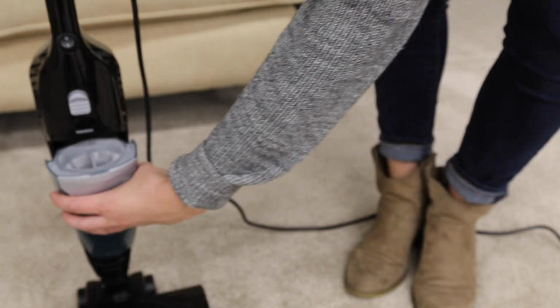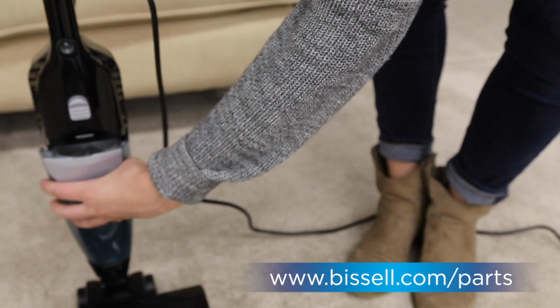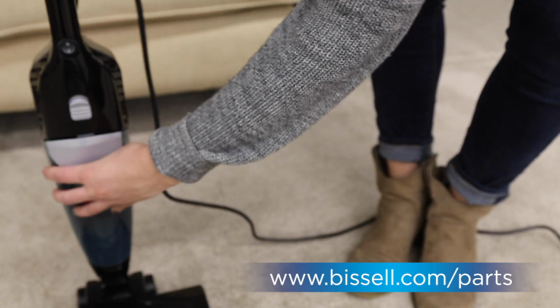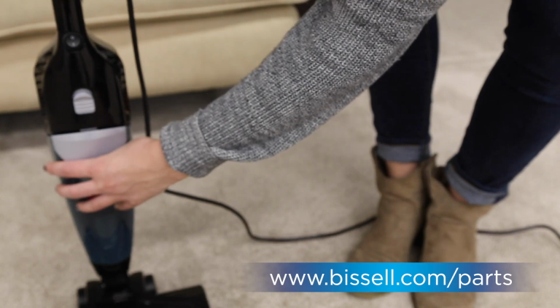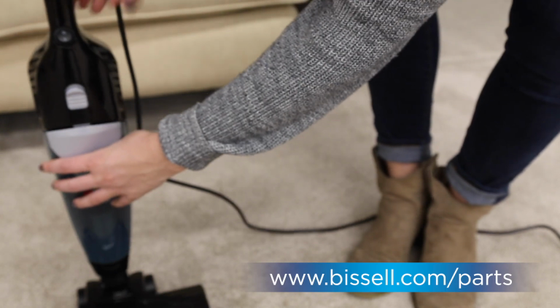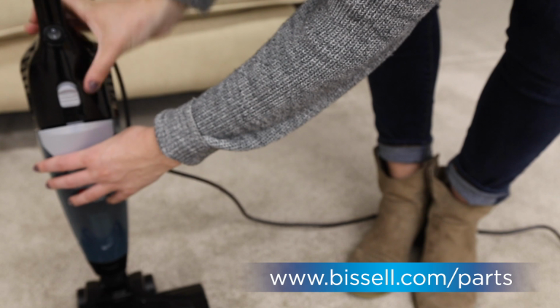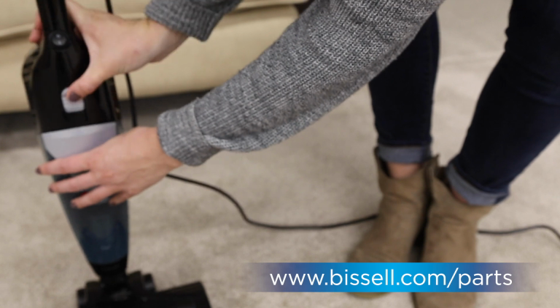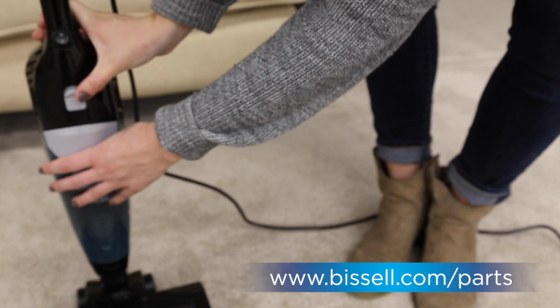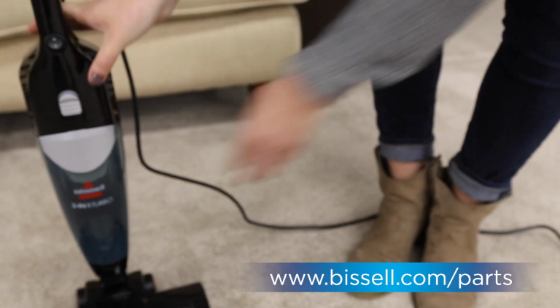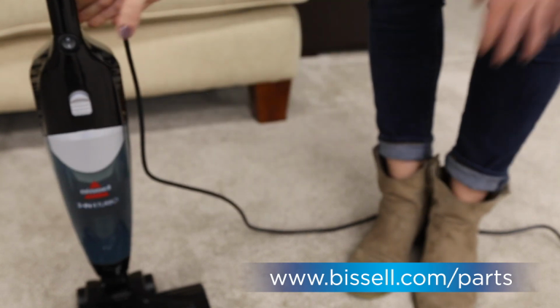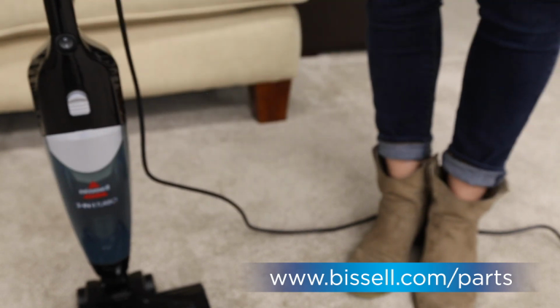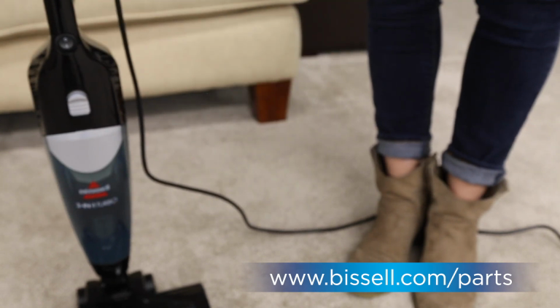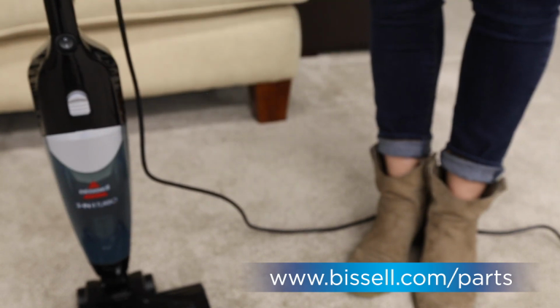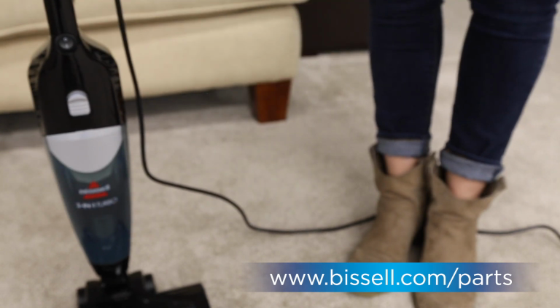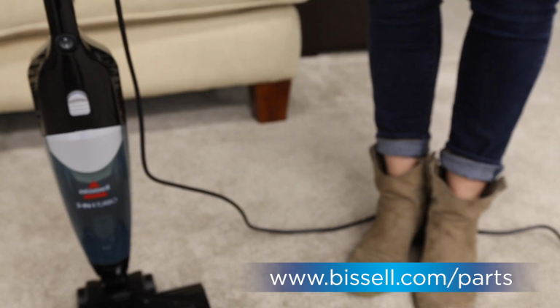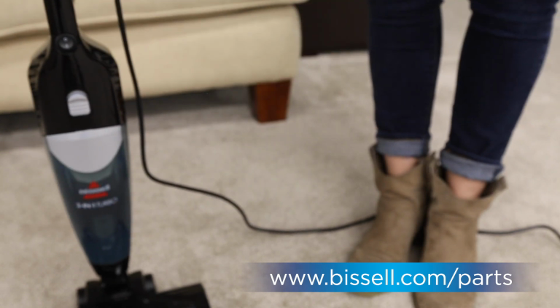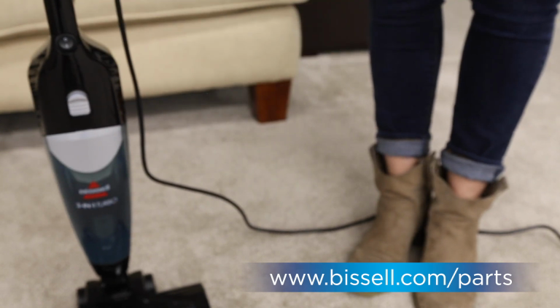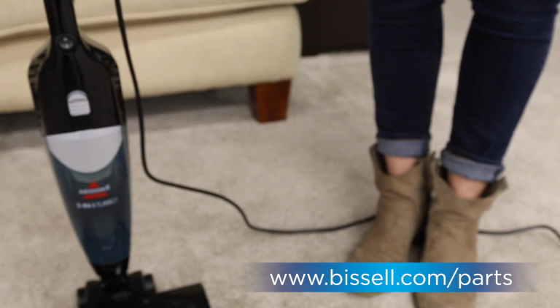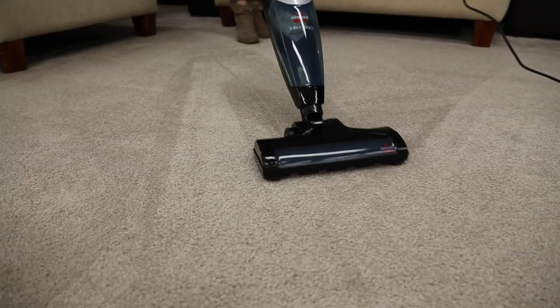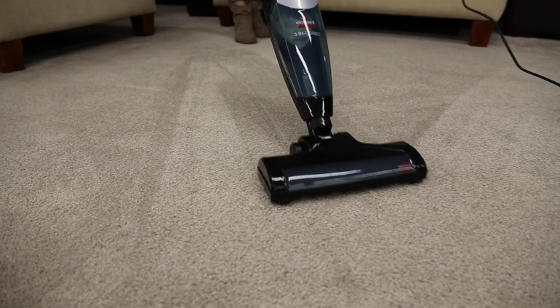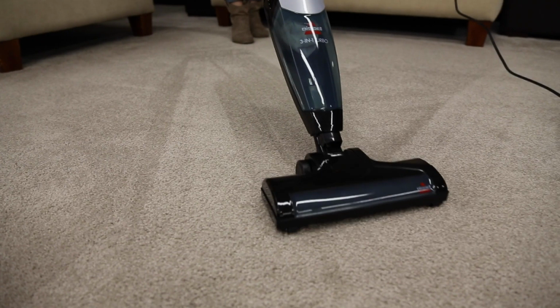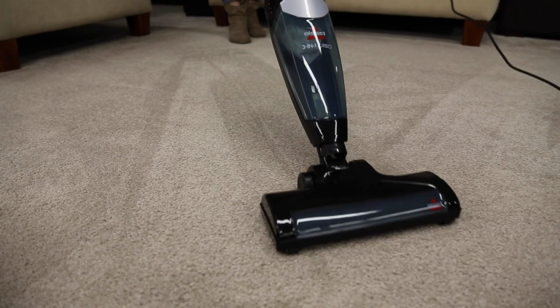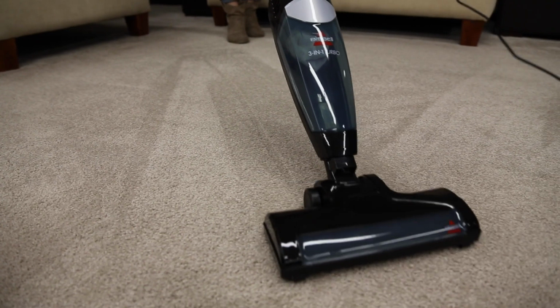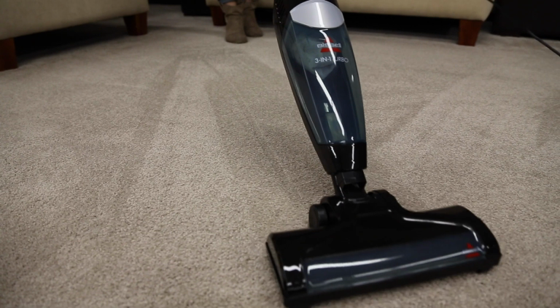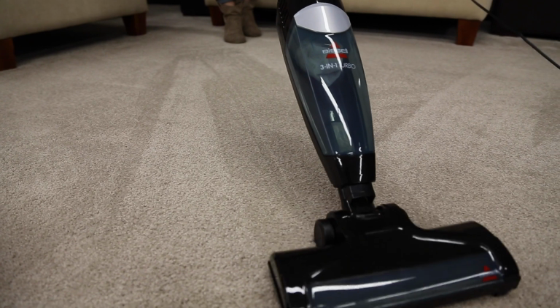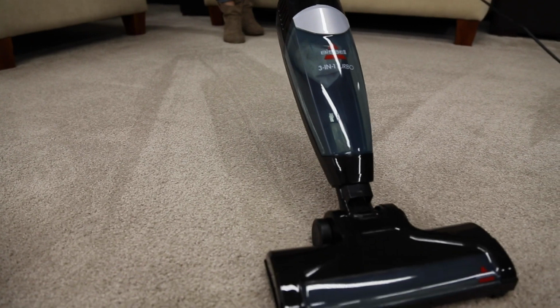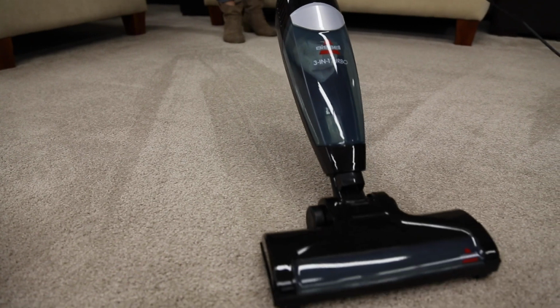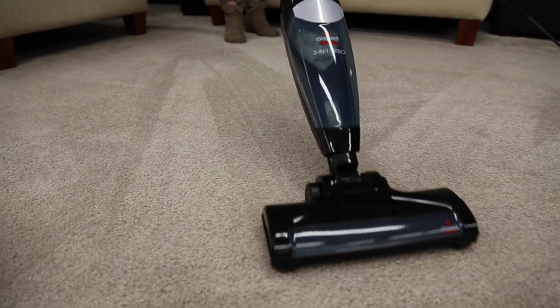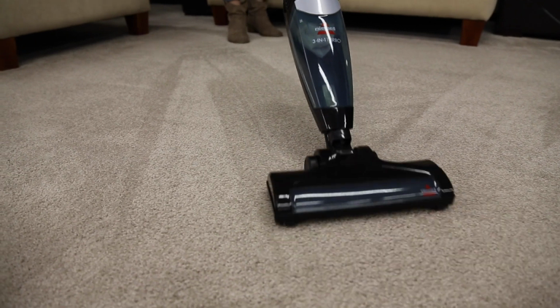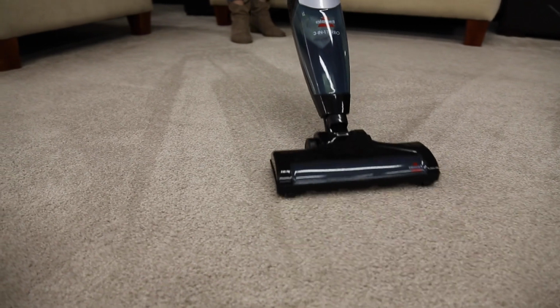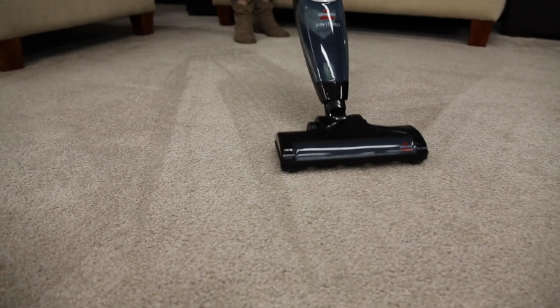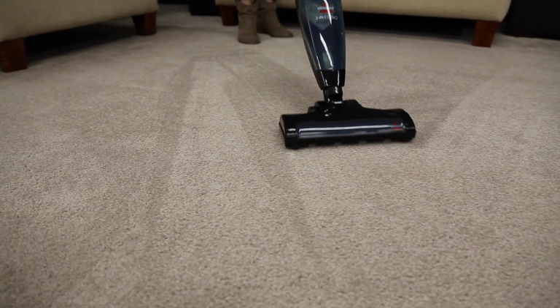If your filter needs to be replaced, you can order them from our website. Now that your filter and dirt tank are clean, you can get back to using your vacuum.